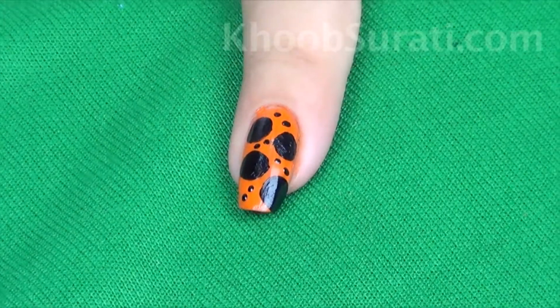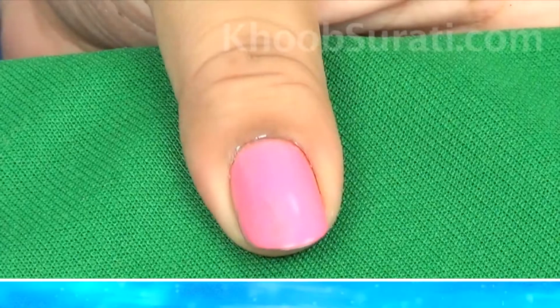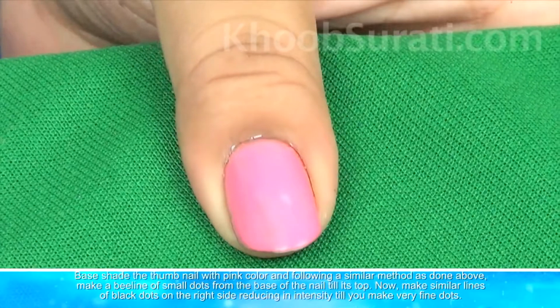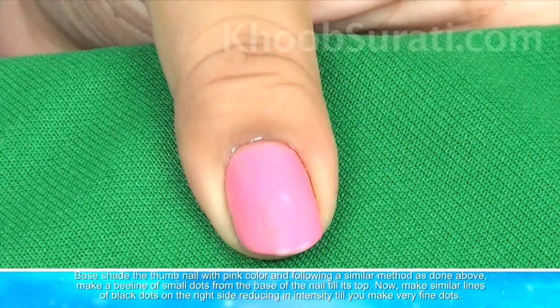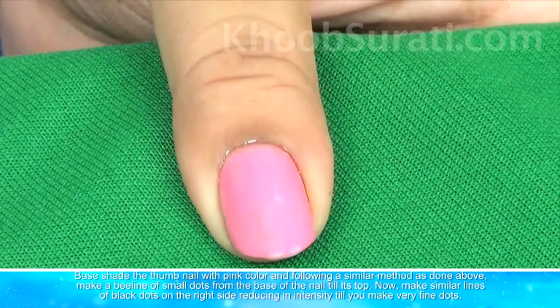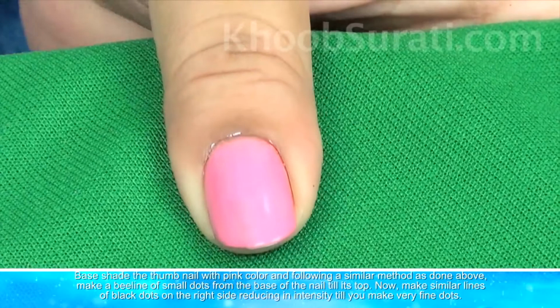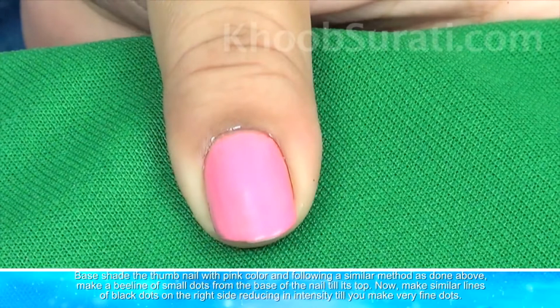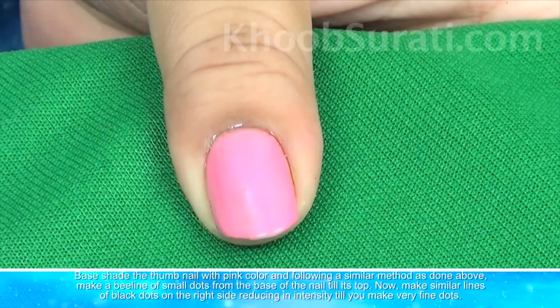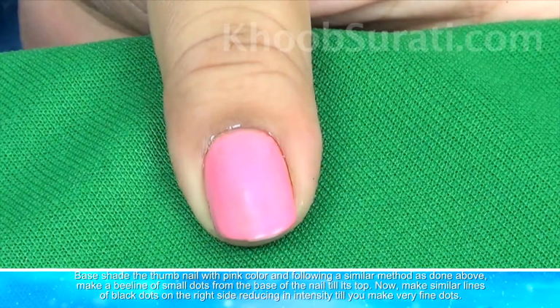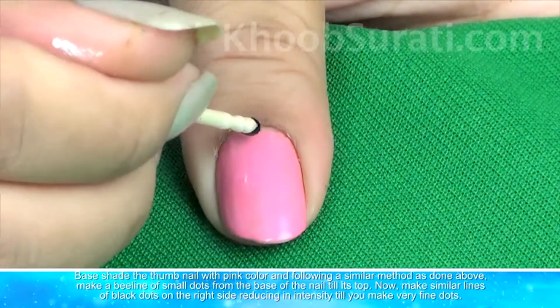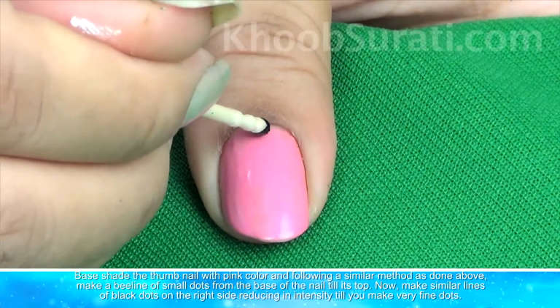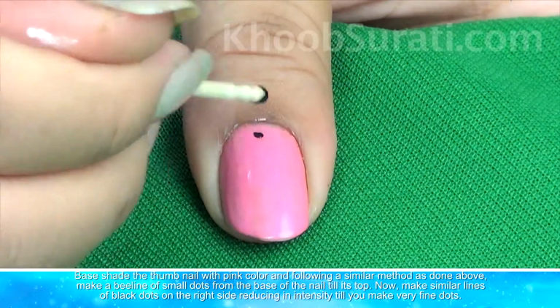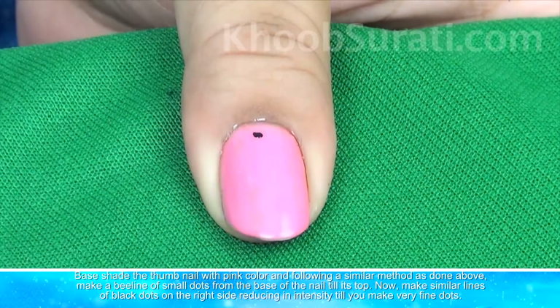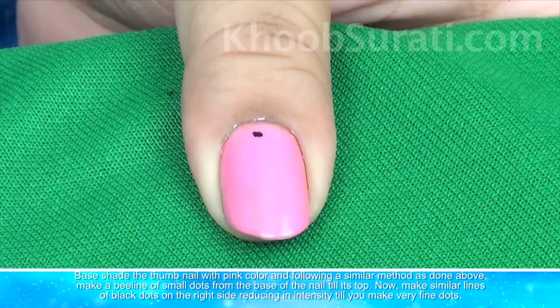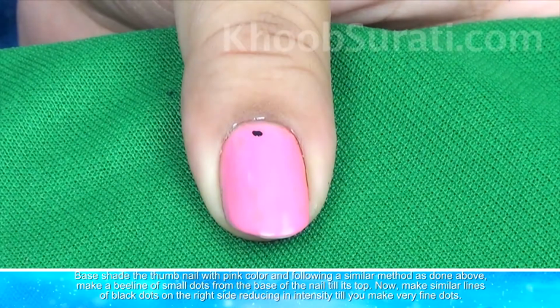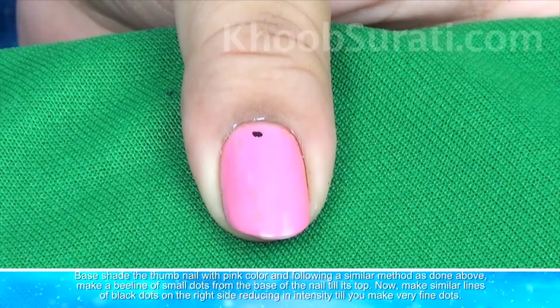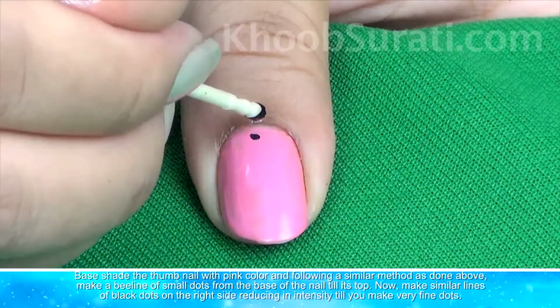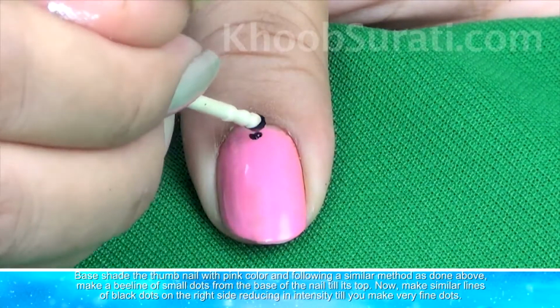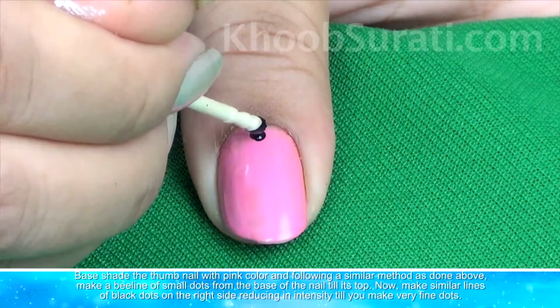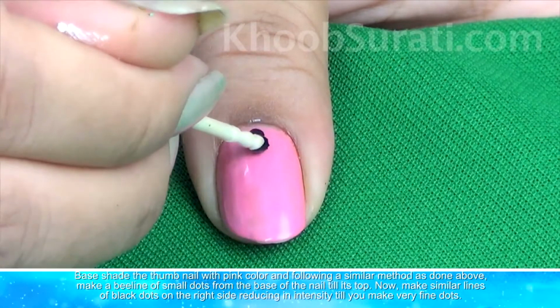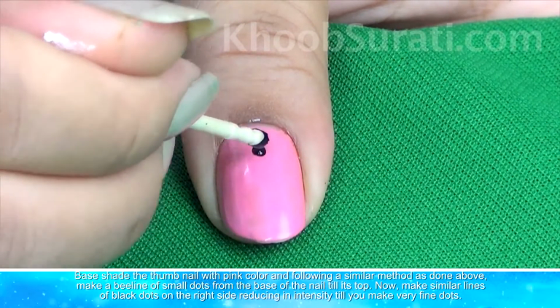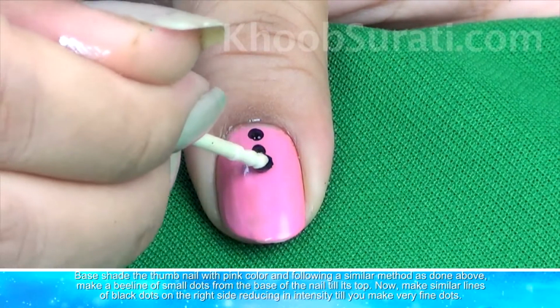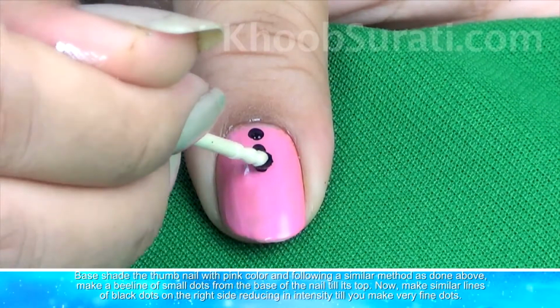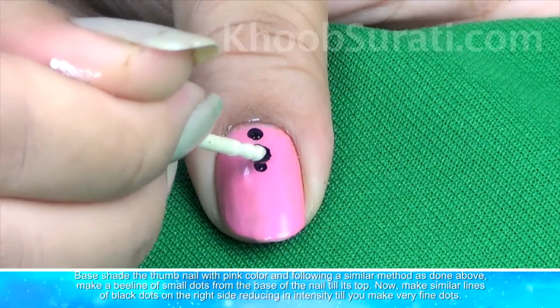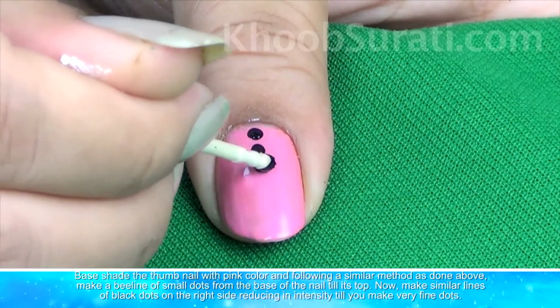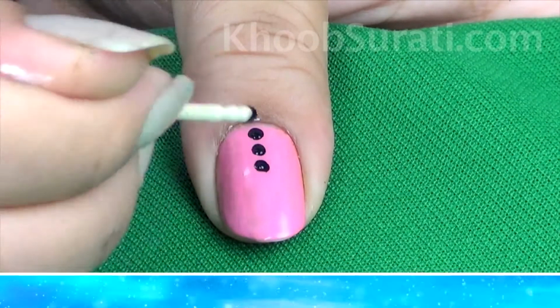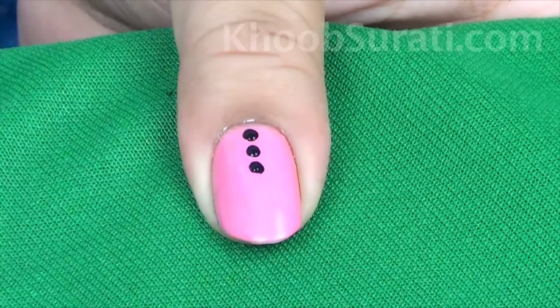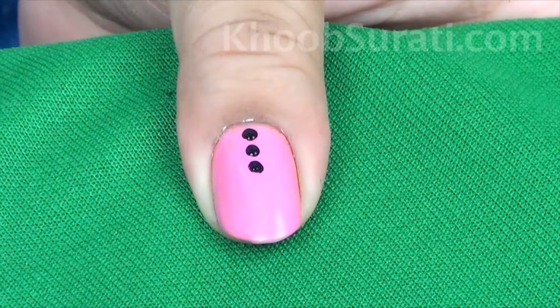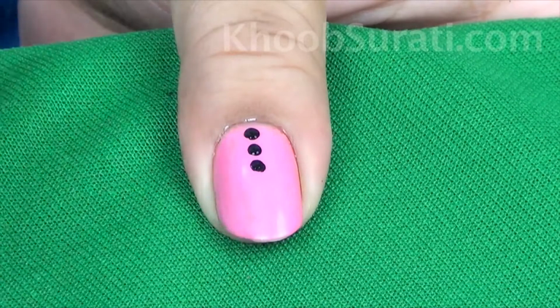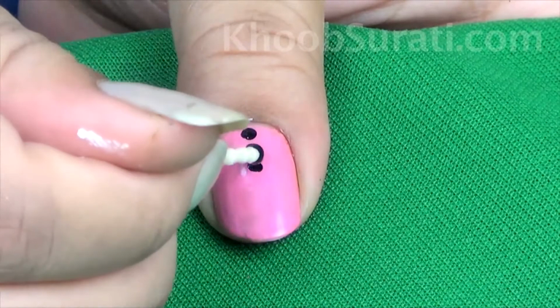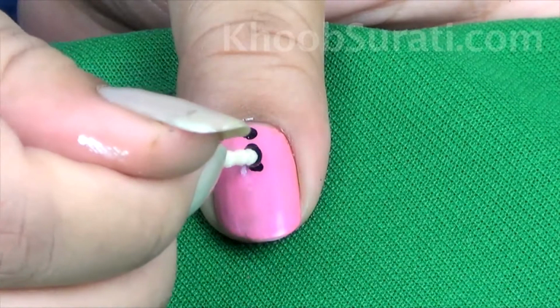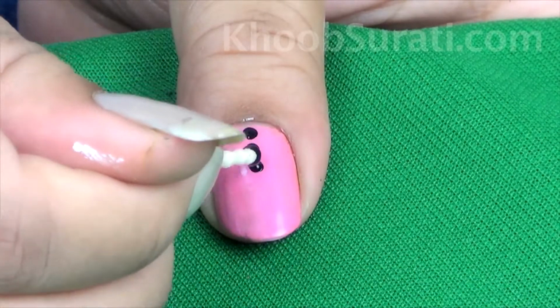Now base coat the thumbnail with pink color and following a similar procedure as done above, make a beeline of small dots from the base of the nail till its top.